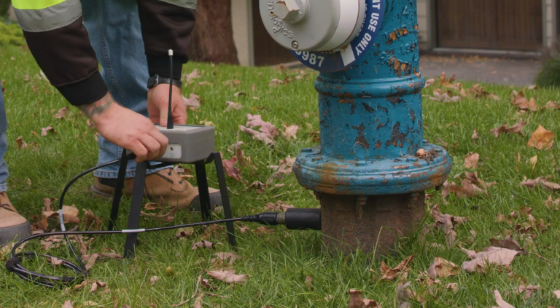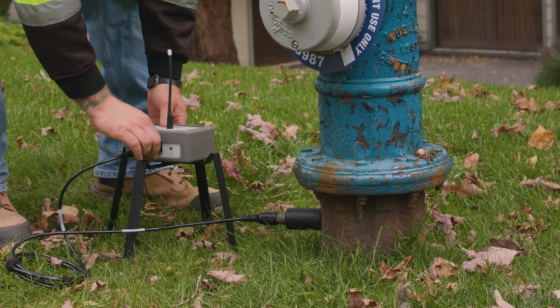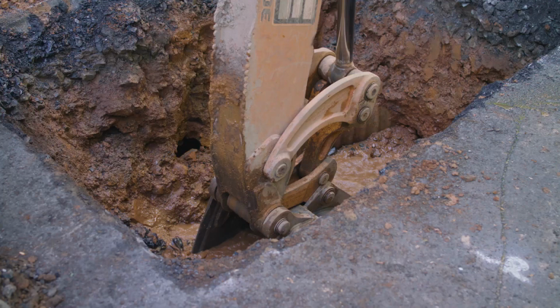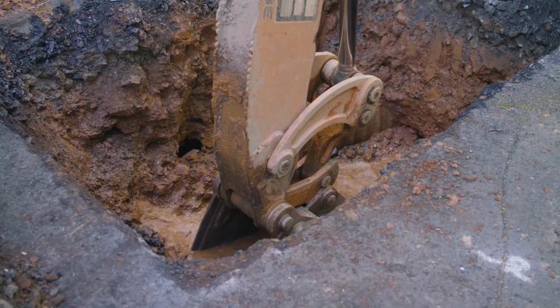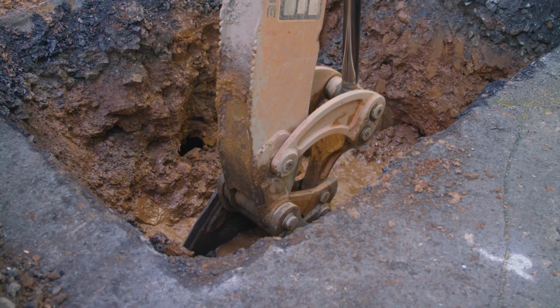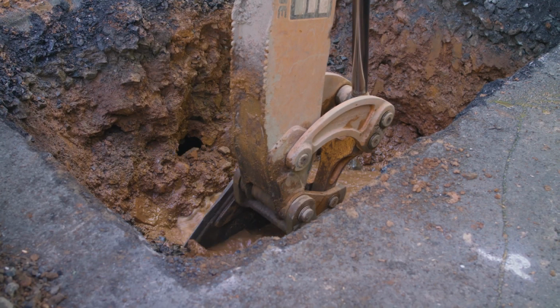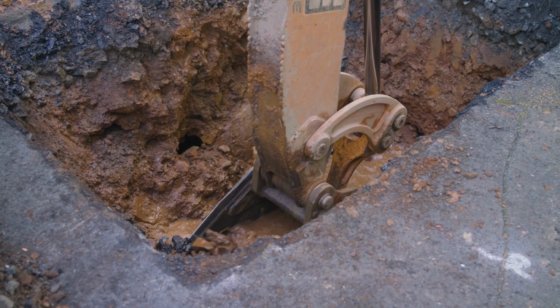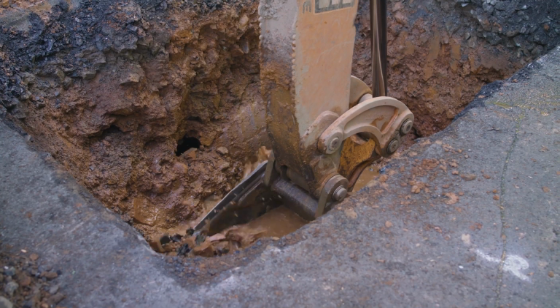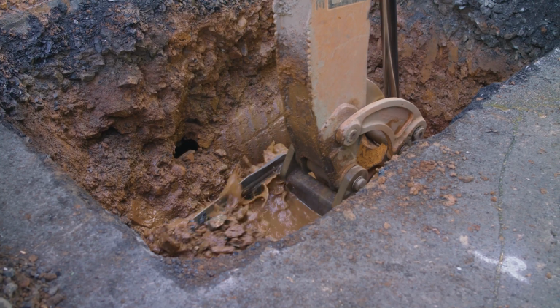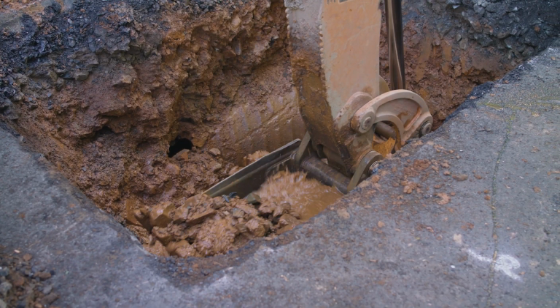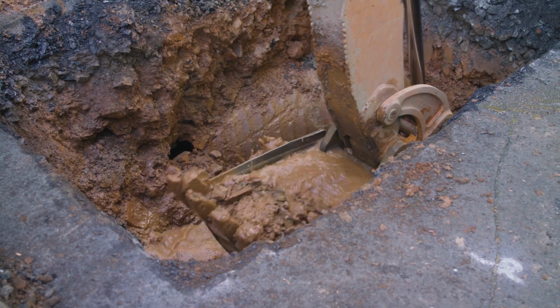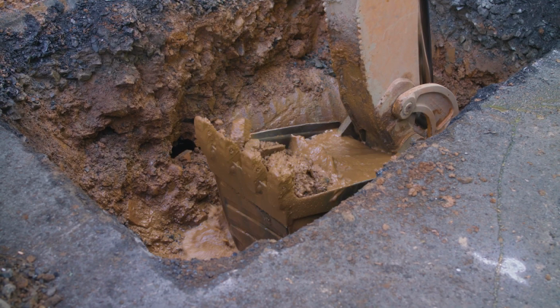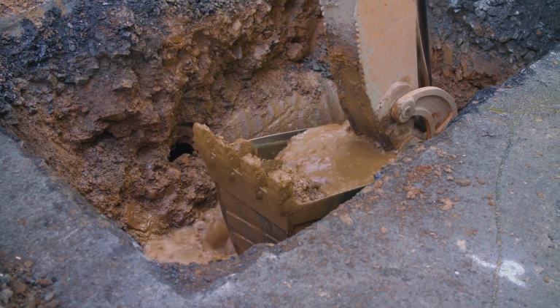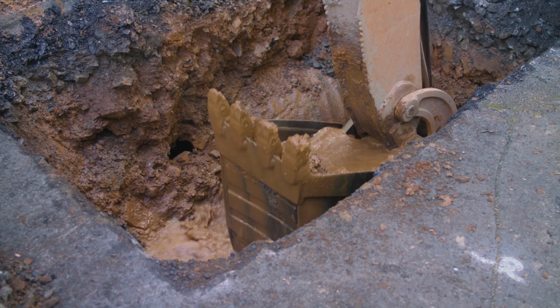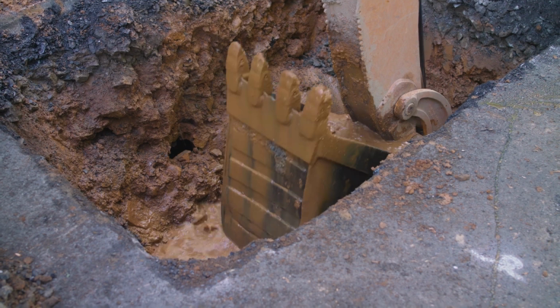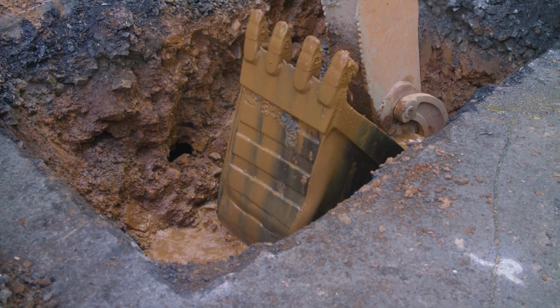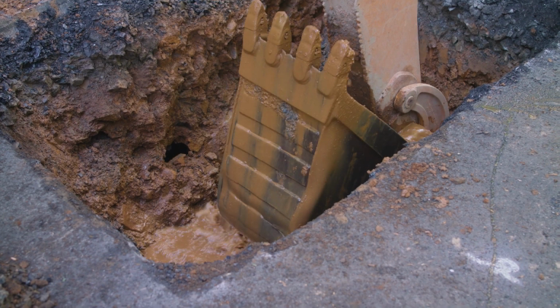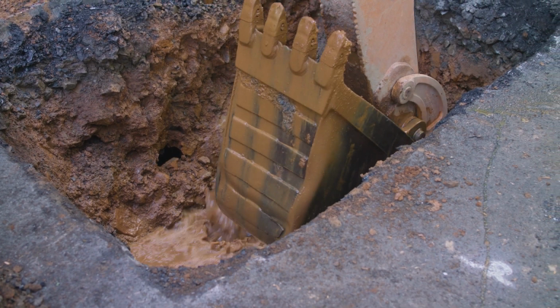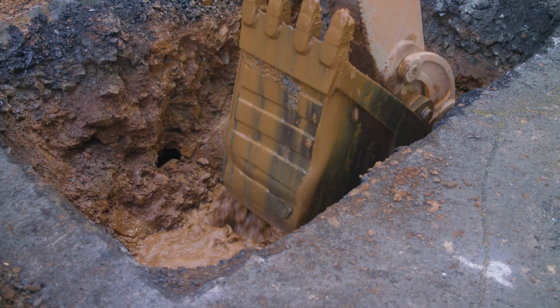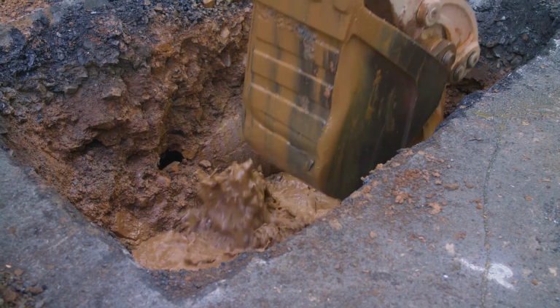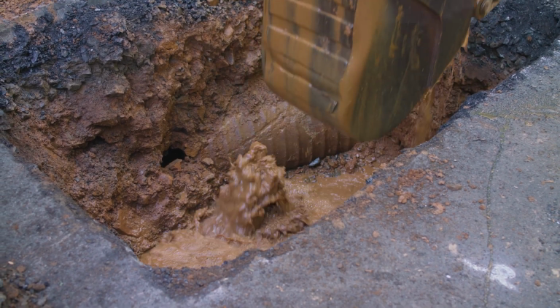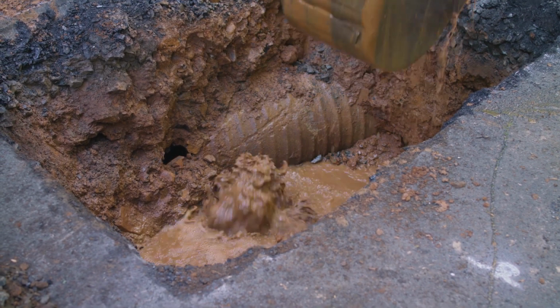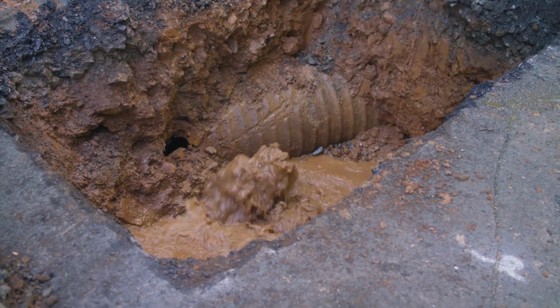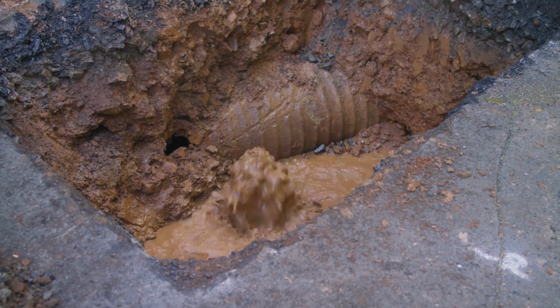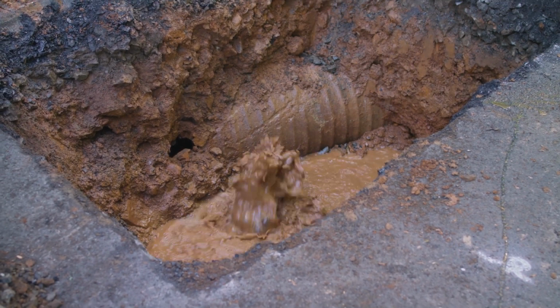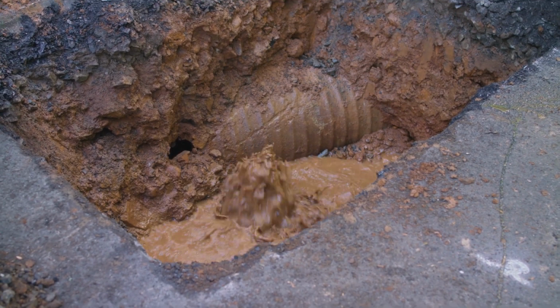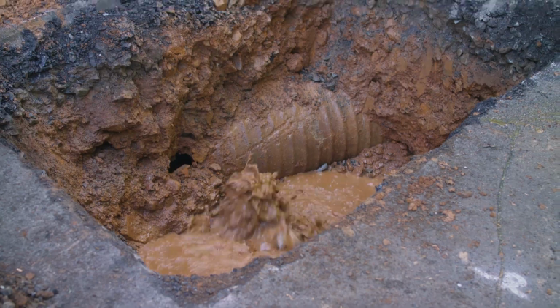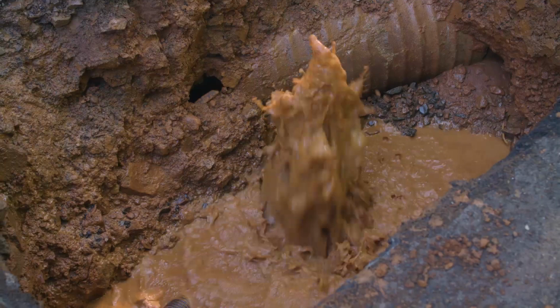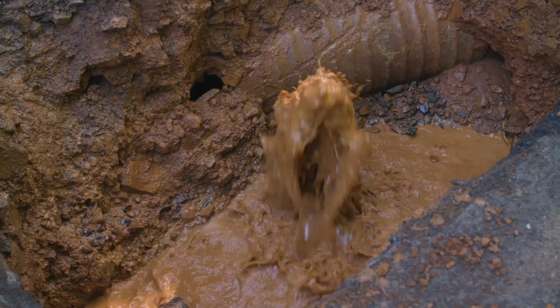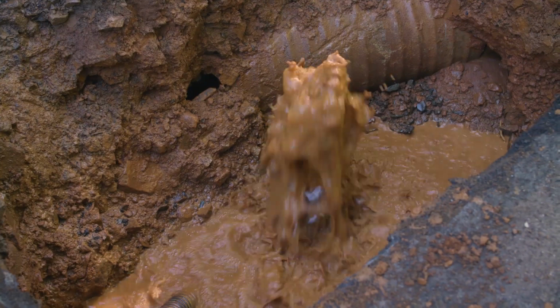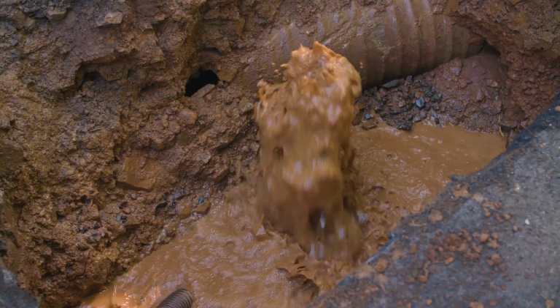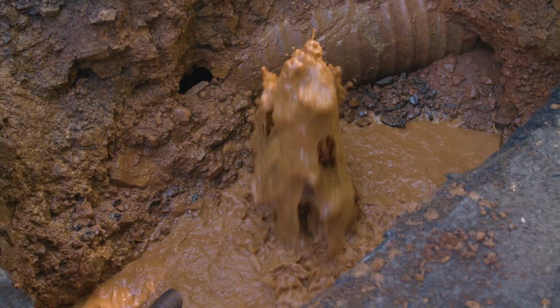Our company has taken a strategic approach to deploying these sensors in the field. Currently we're looking at the areas where we've had the most main breaks and historically where the pipe is the weakest.